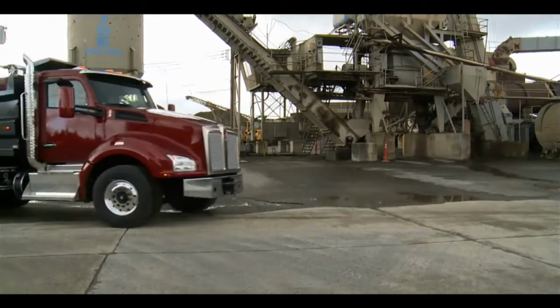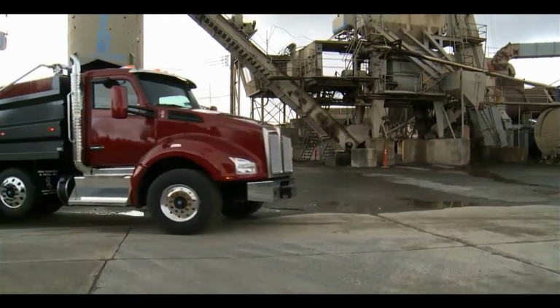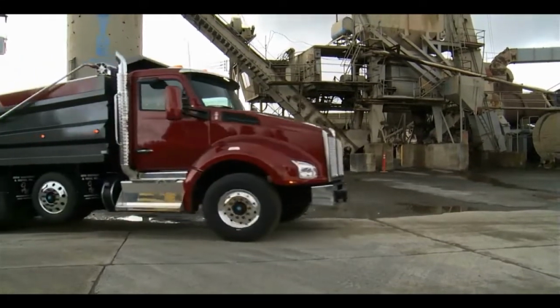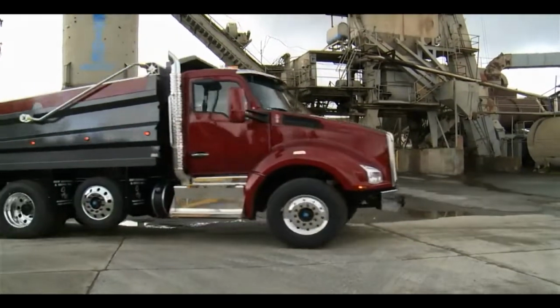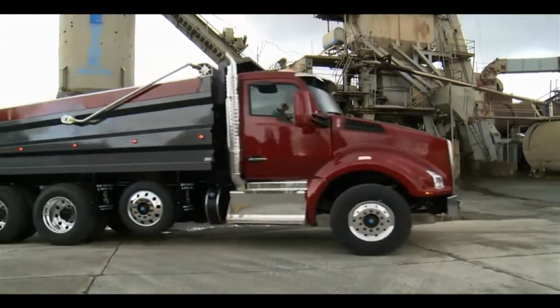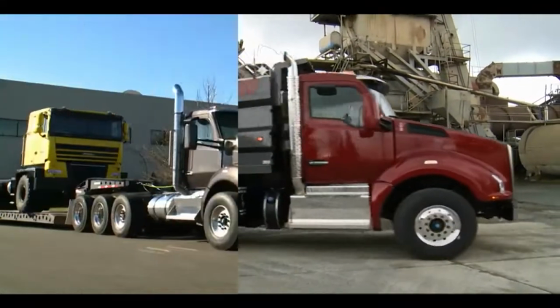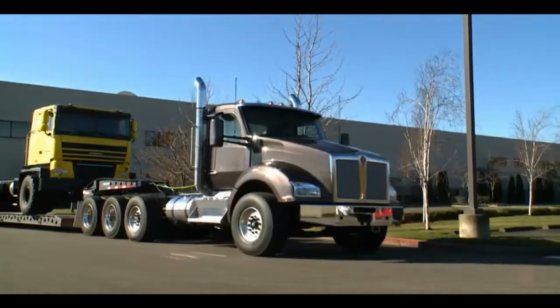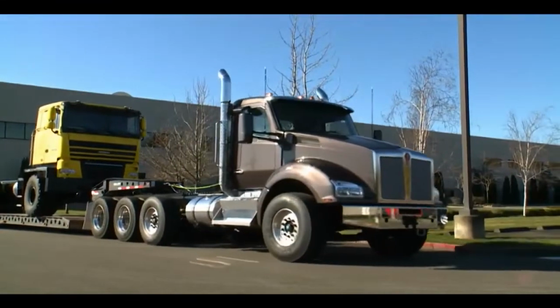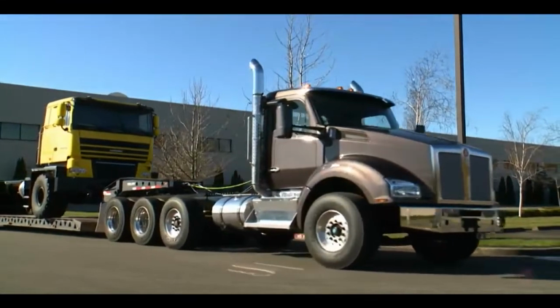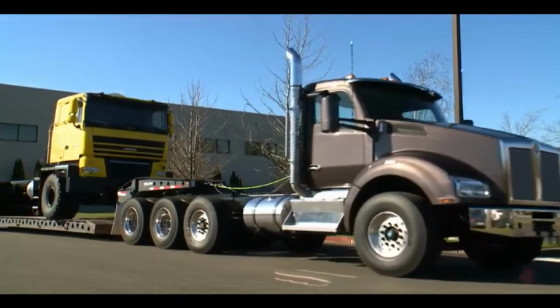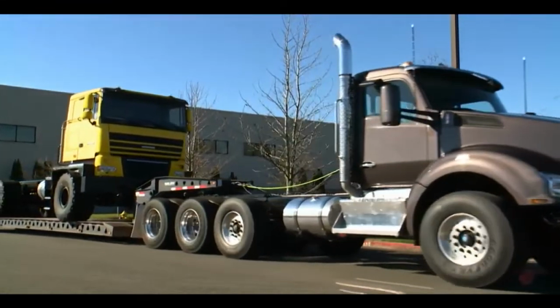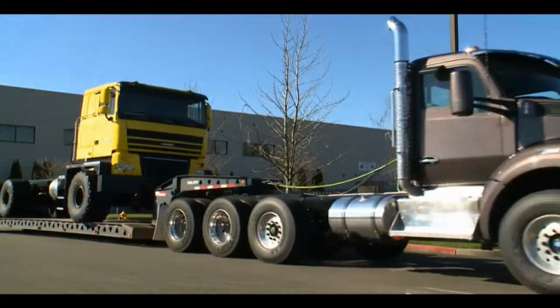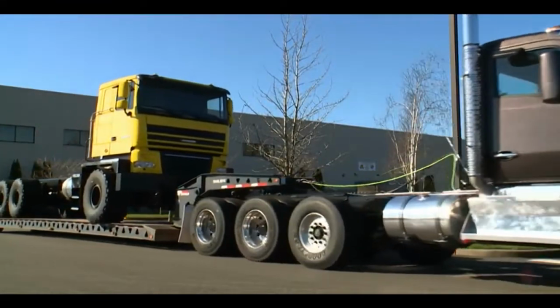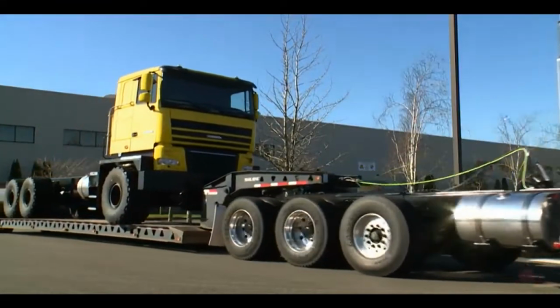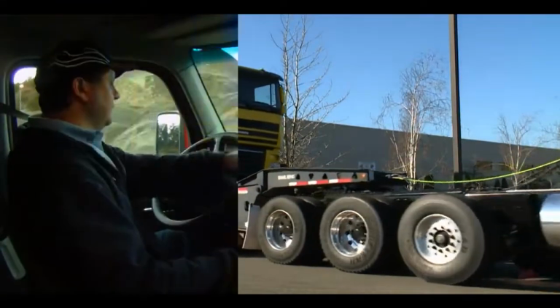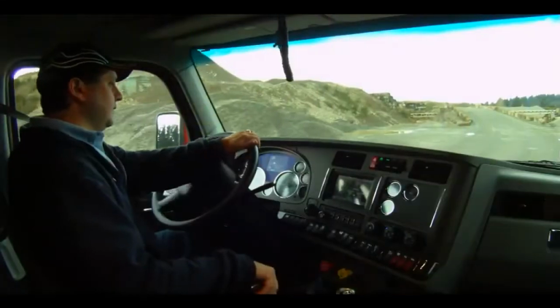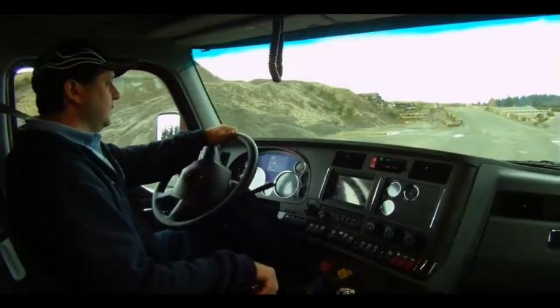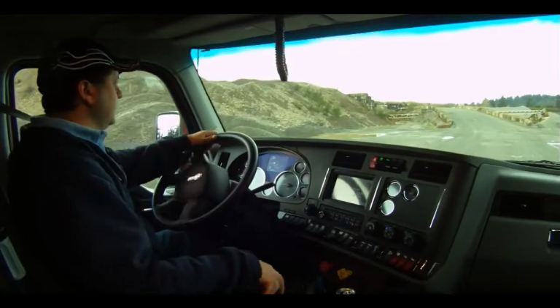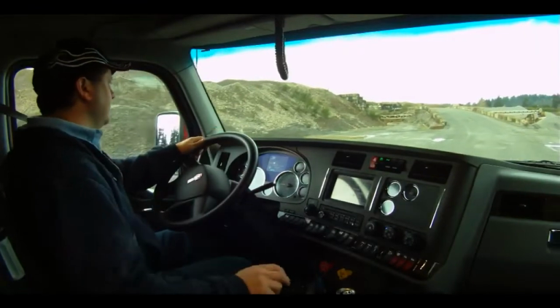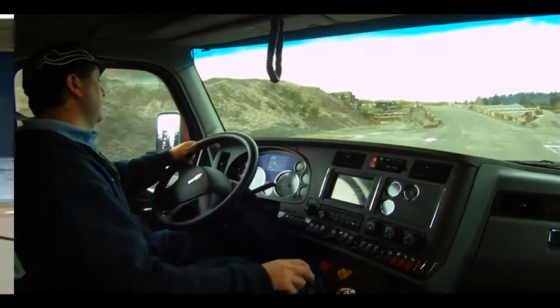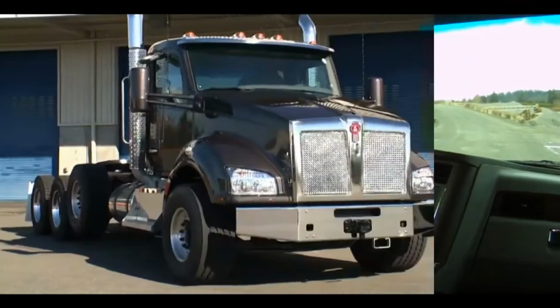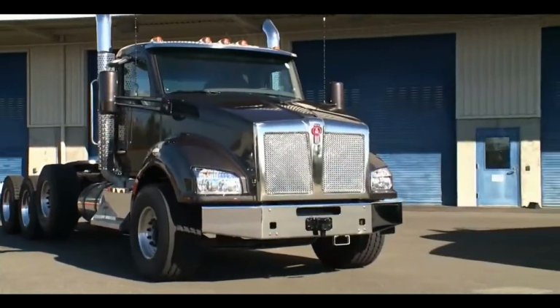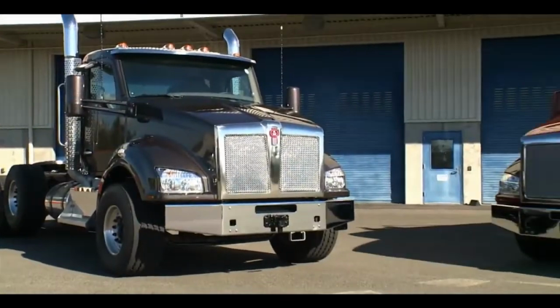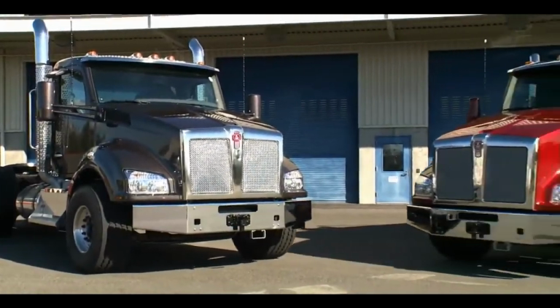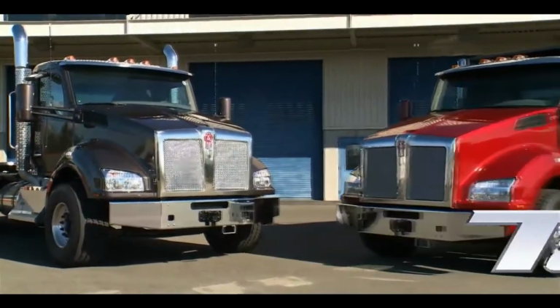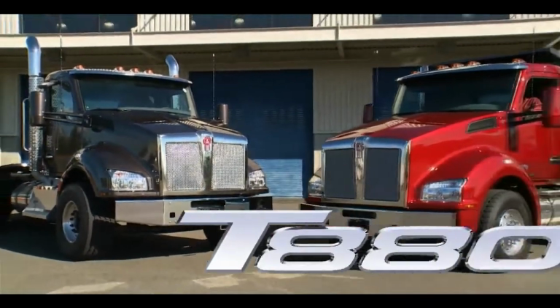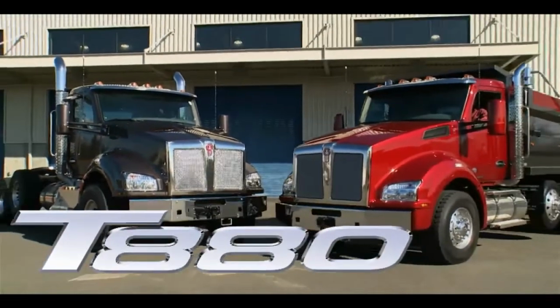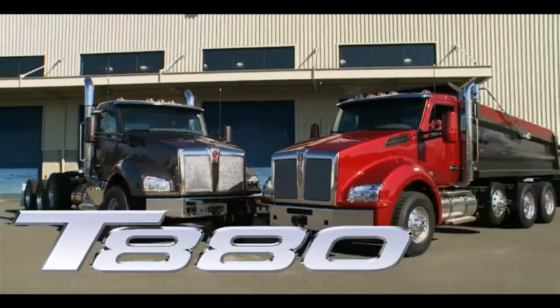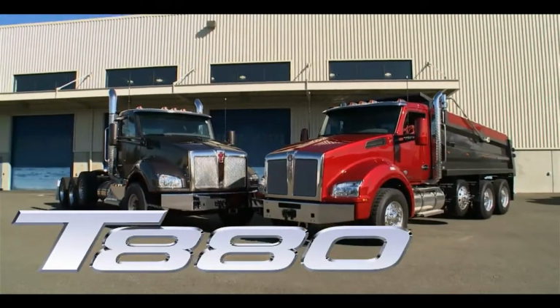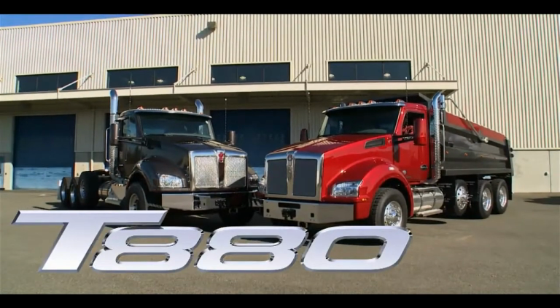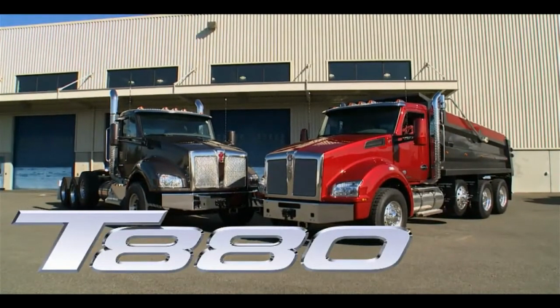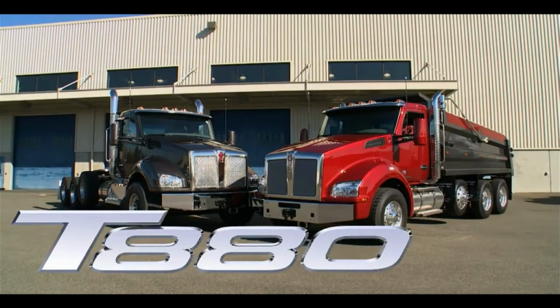No matter what the size of the load, you need a truck that delivers, that stays on the job mile after trouble-free mile, a truck designed for drivers to do their best. You need the new T880 from Kenworth. It's time to go to work.